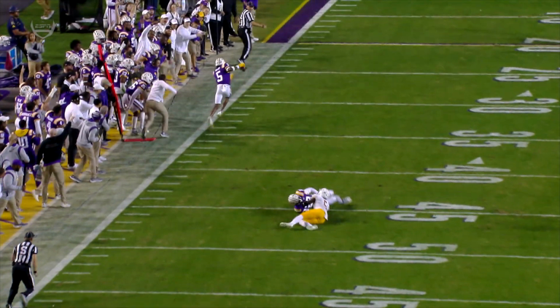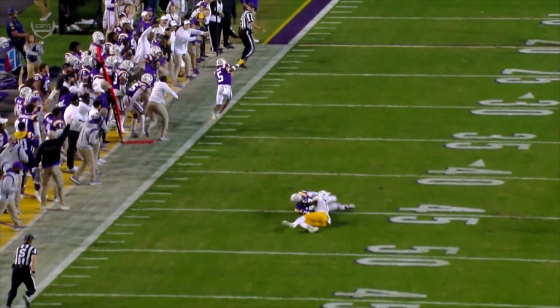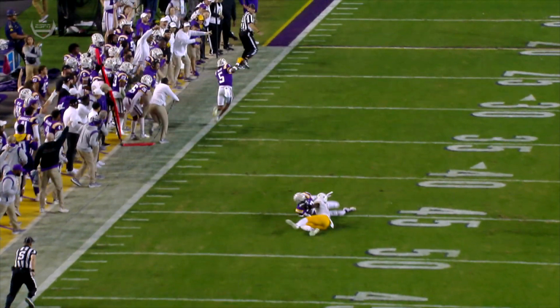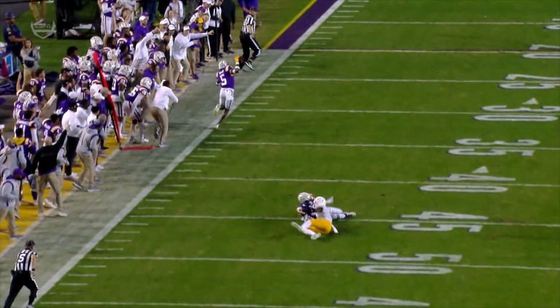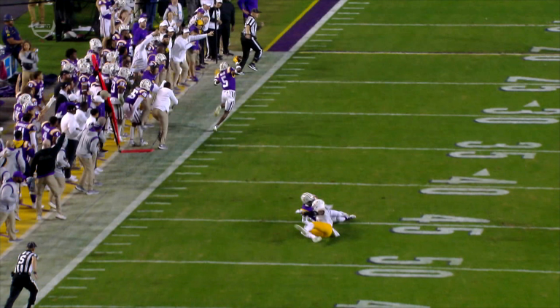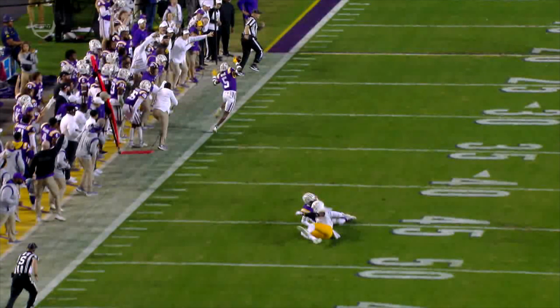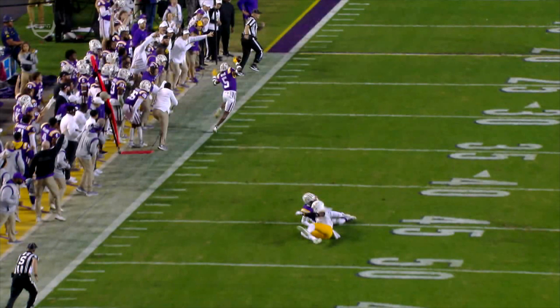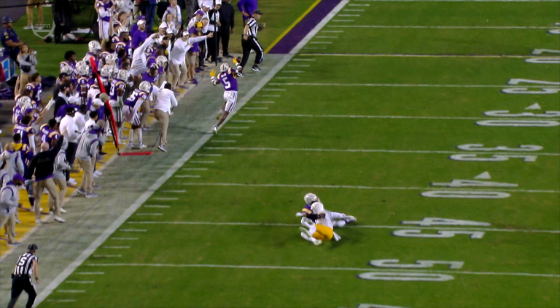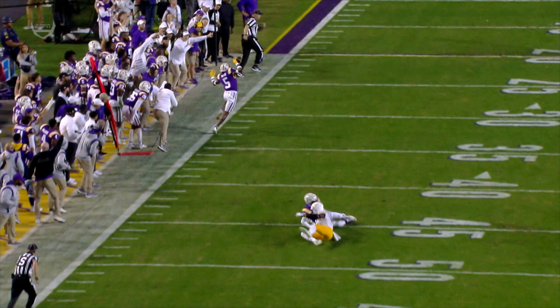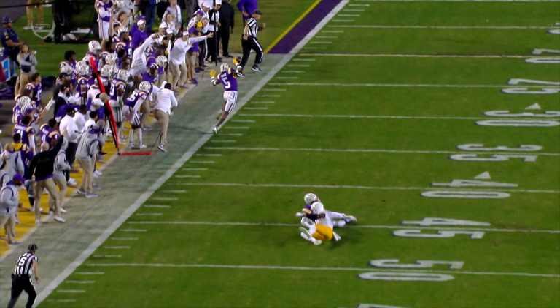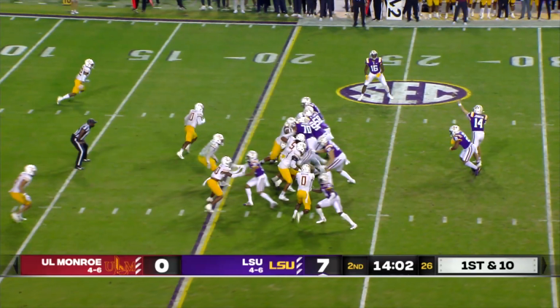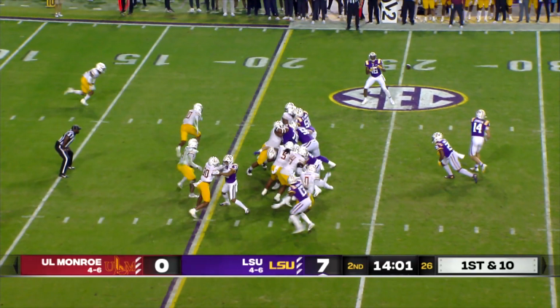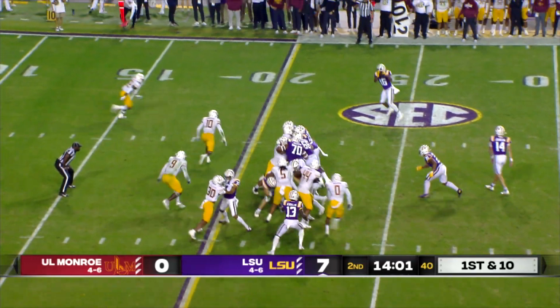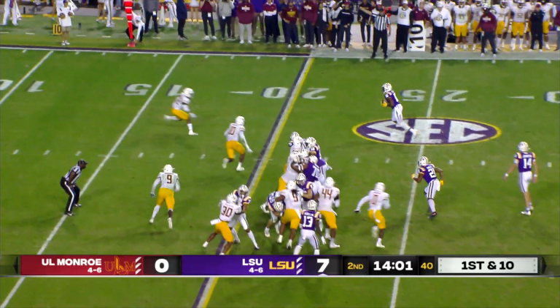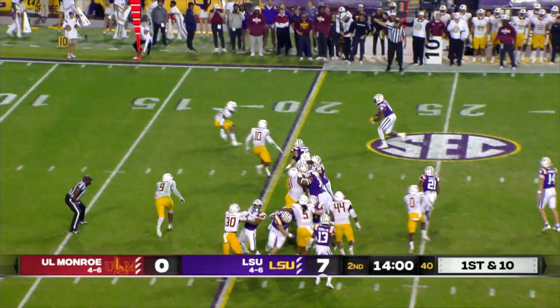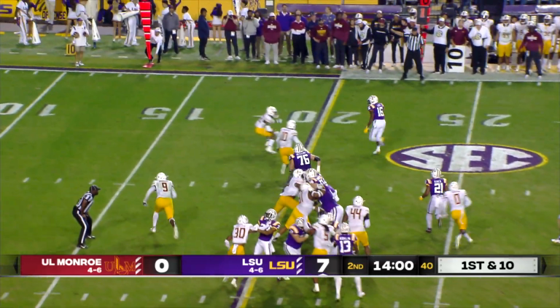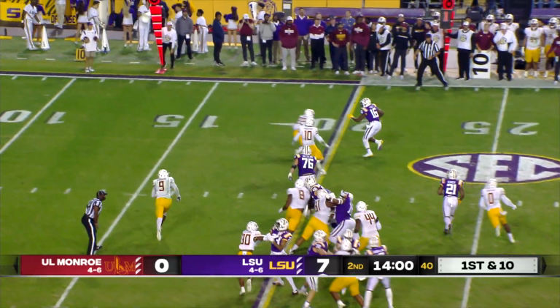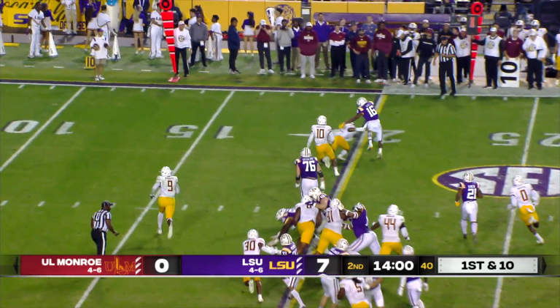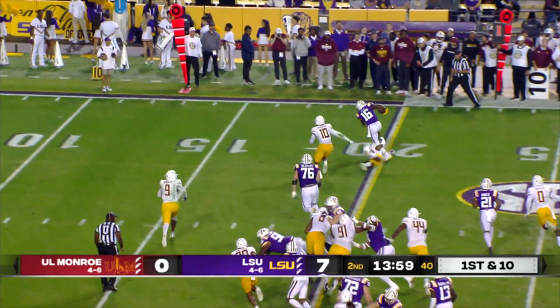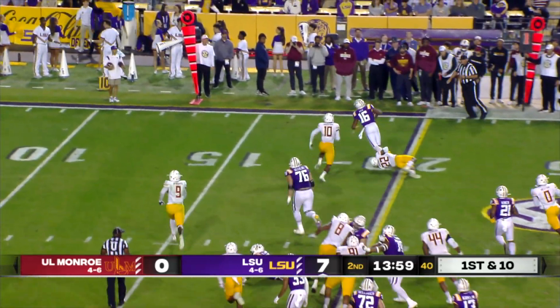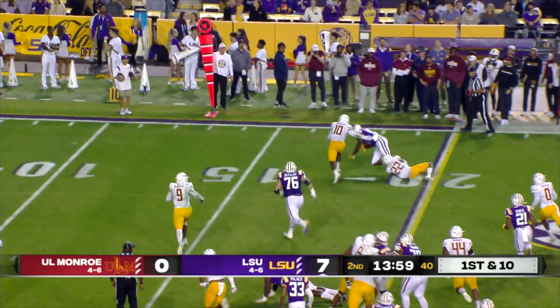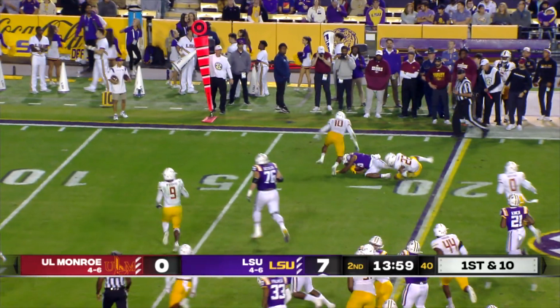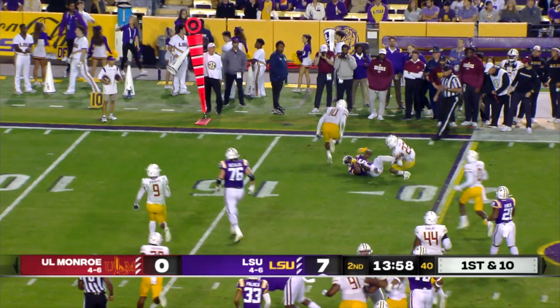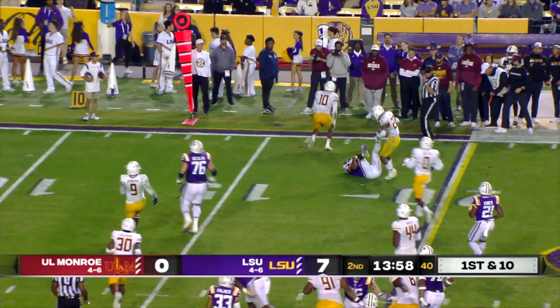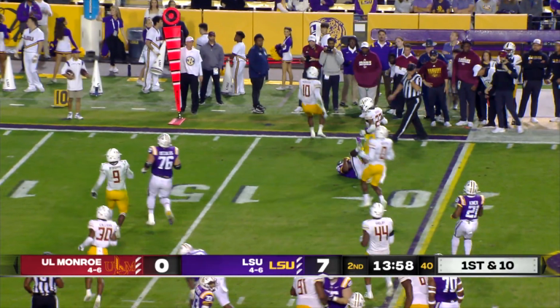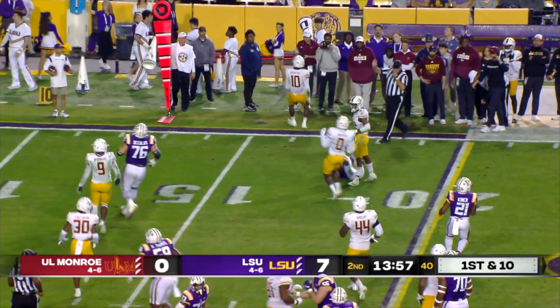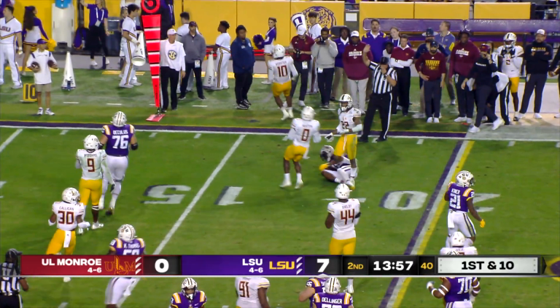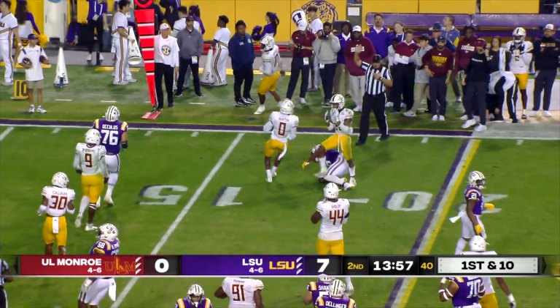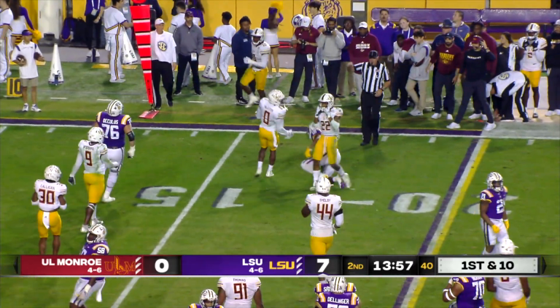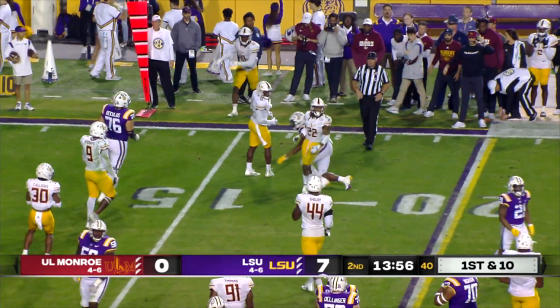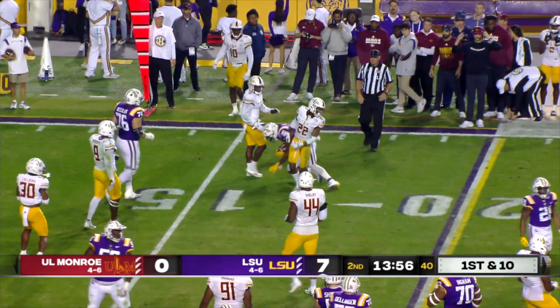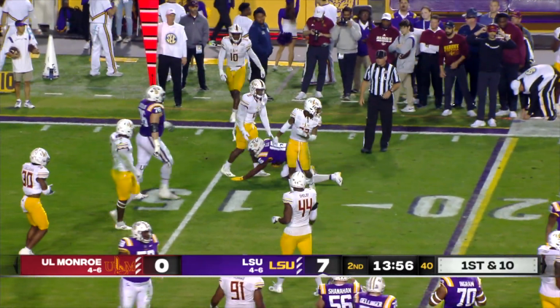The ball will be placed right there on the left half. Johnson, quick fire on the screen — Lee, far side 20, trying to get through a shoestring tackle but brought down at the 18.